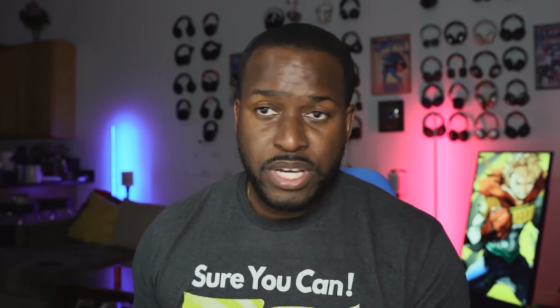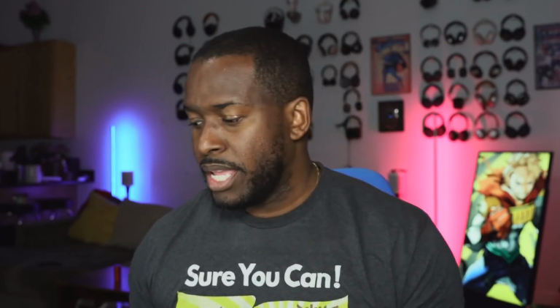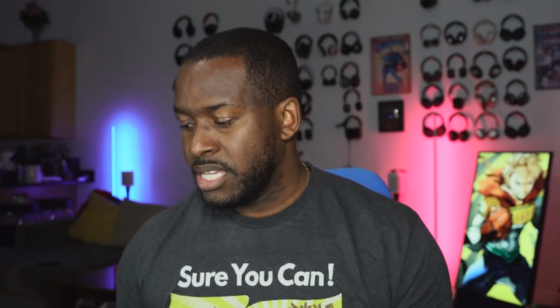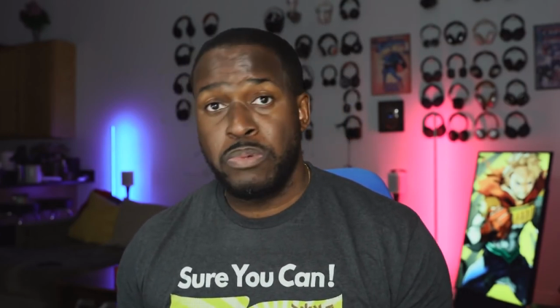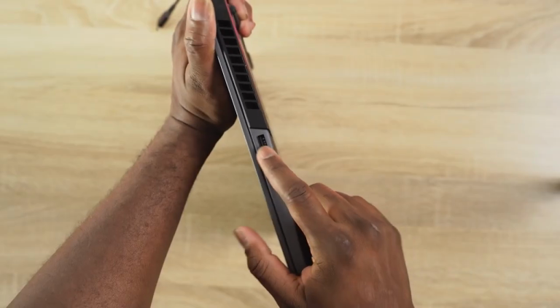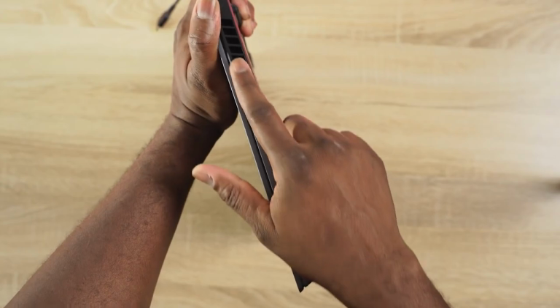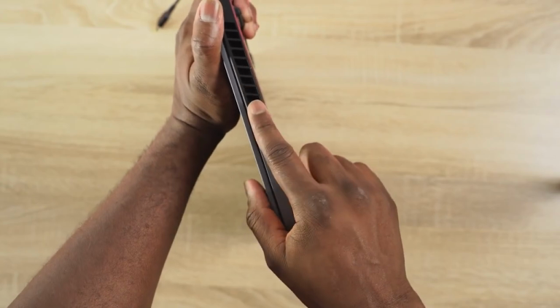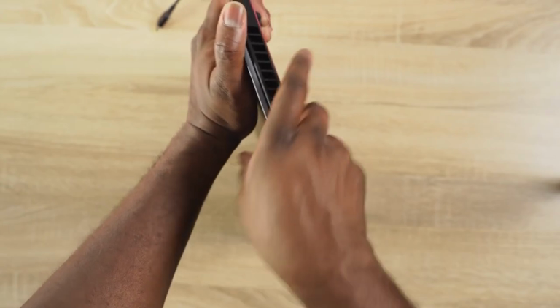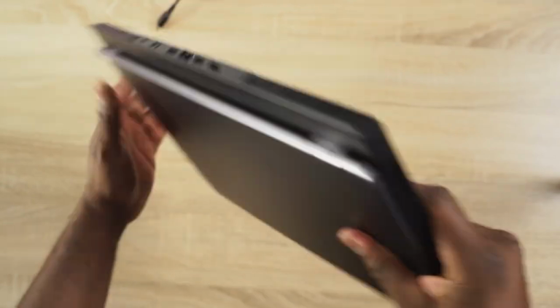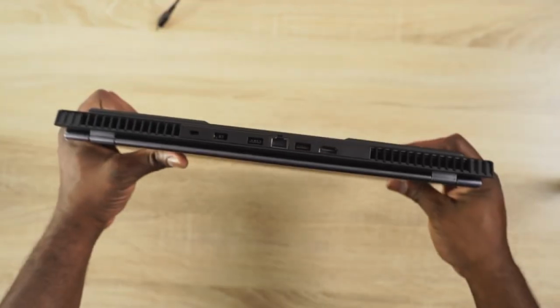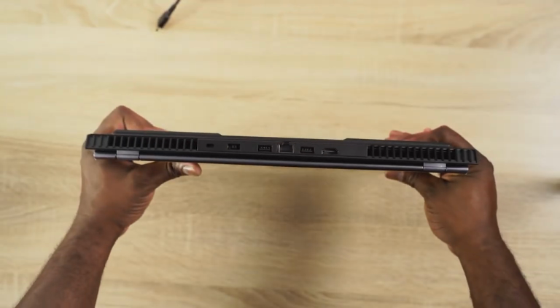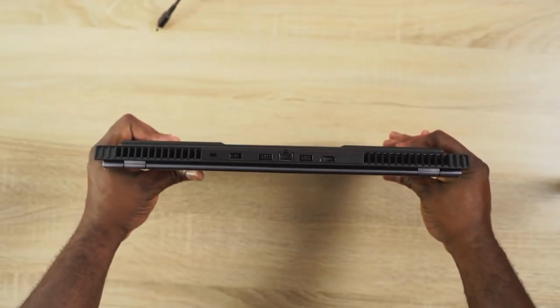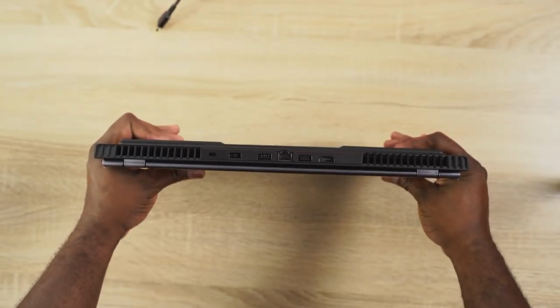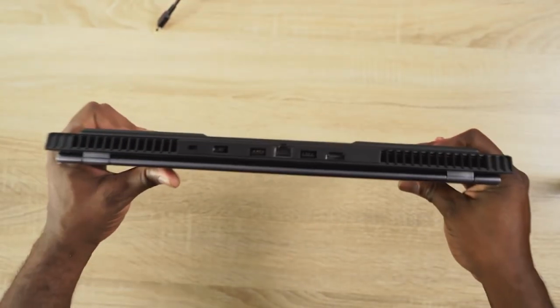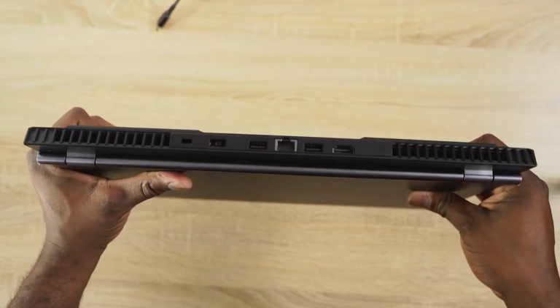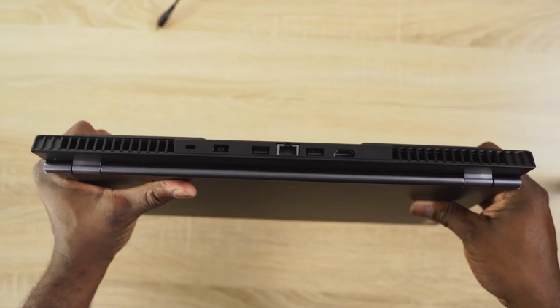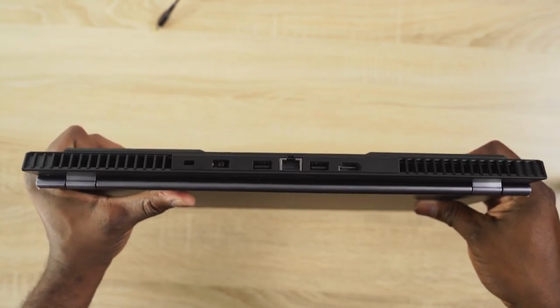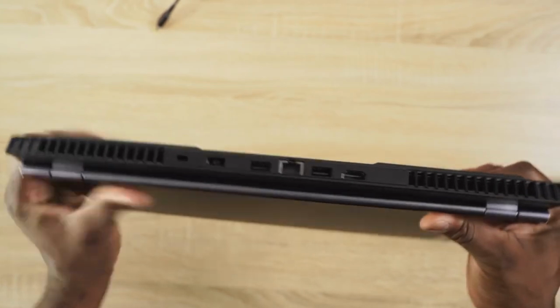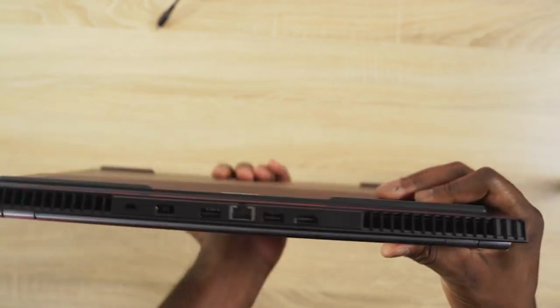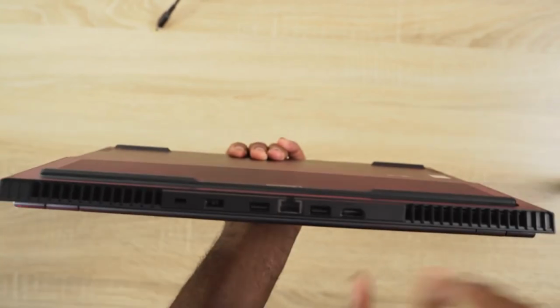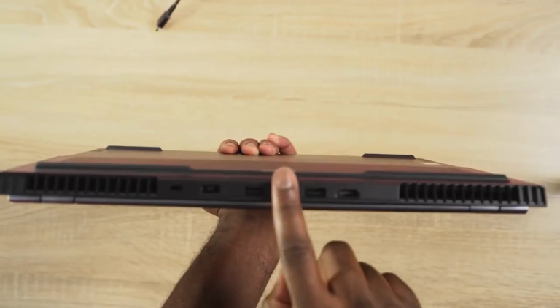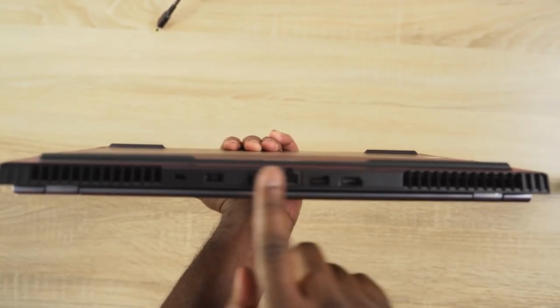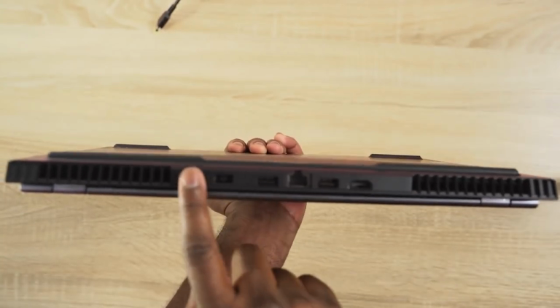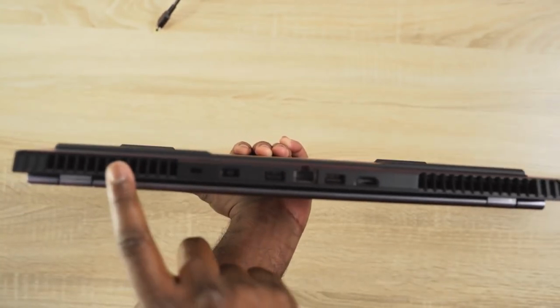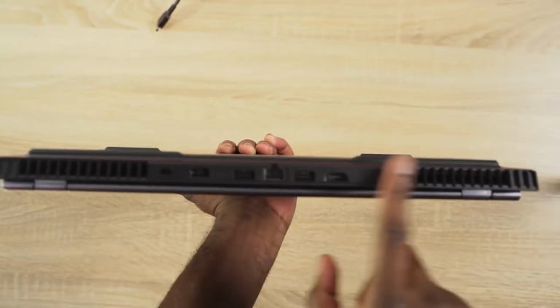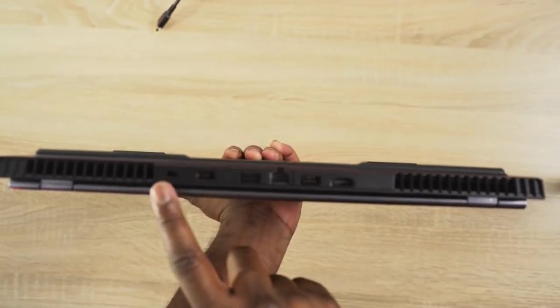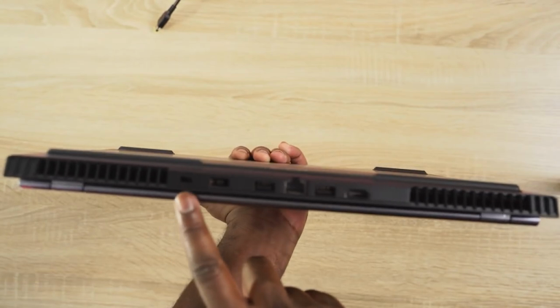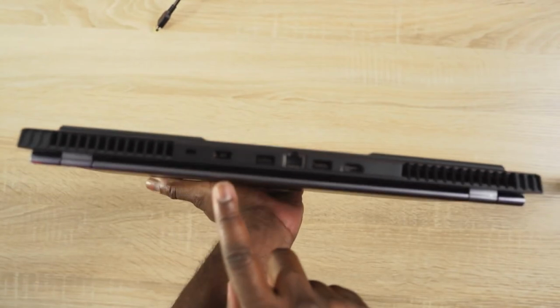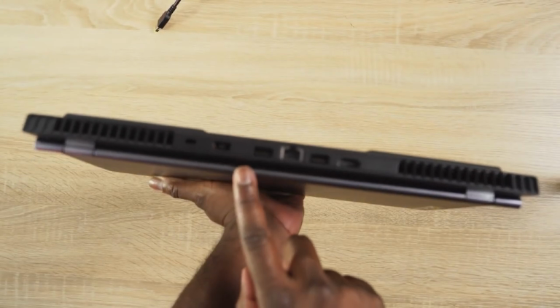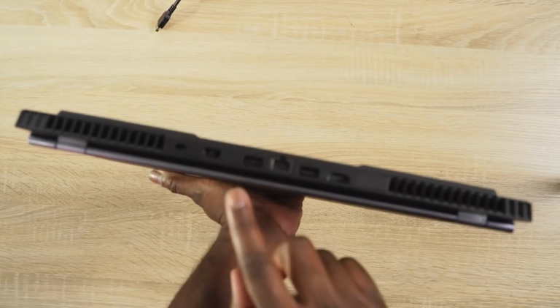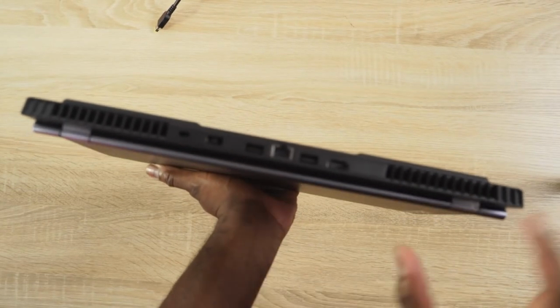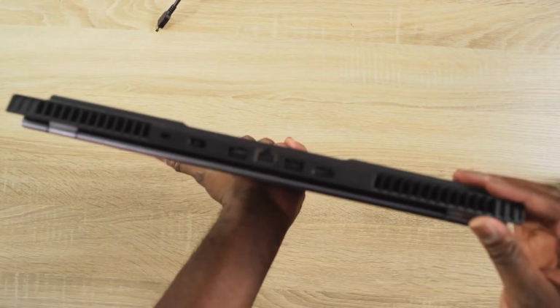Headphone jack is on the left, and there's a single USB on the right-hand side. When you move to the back of the device, you've got your ethernet port, two USBs, HDMI out, and of course the charging port and vents.